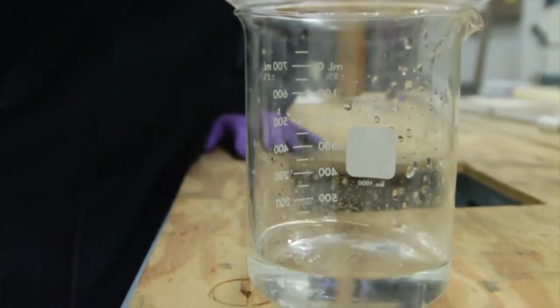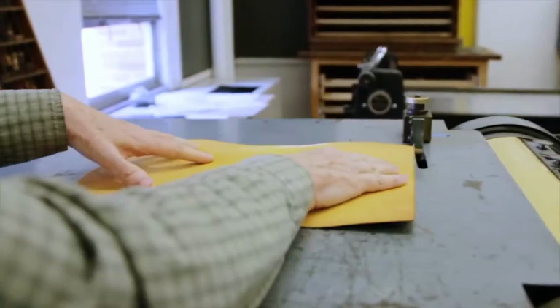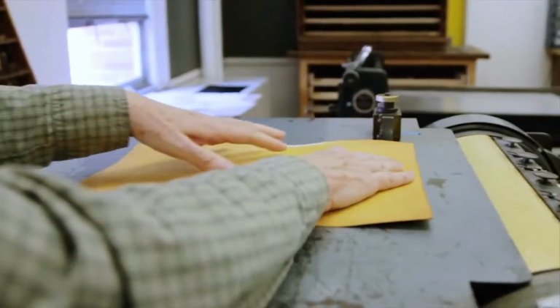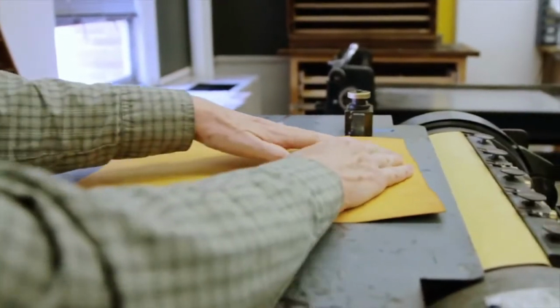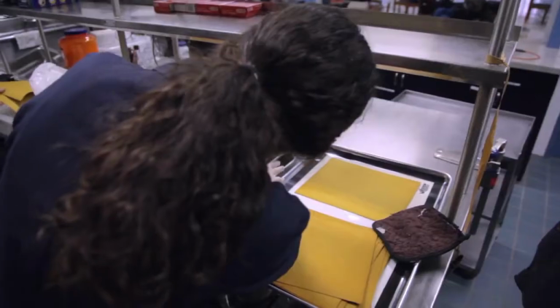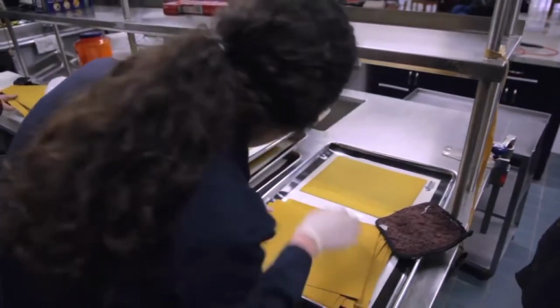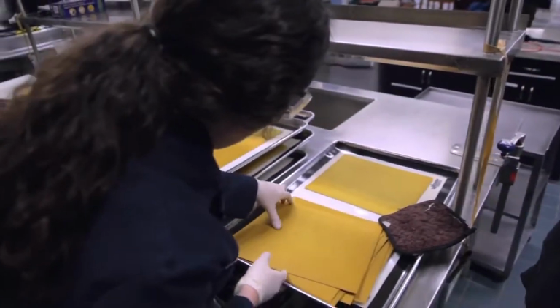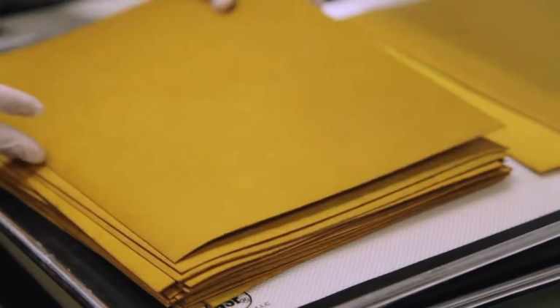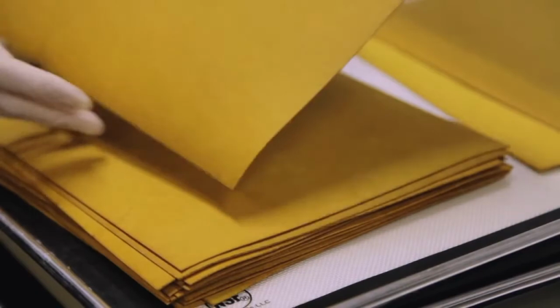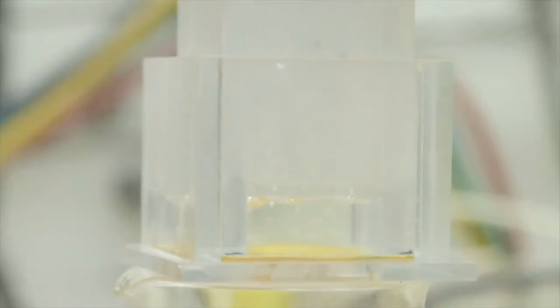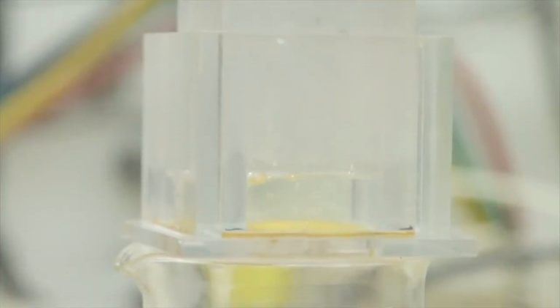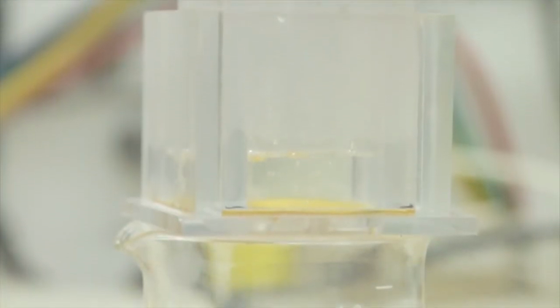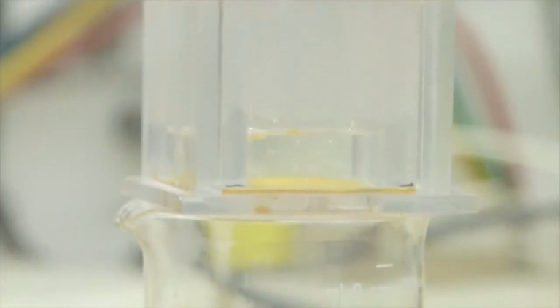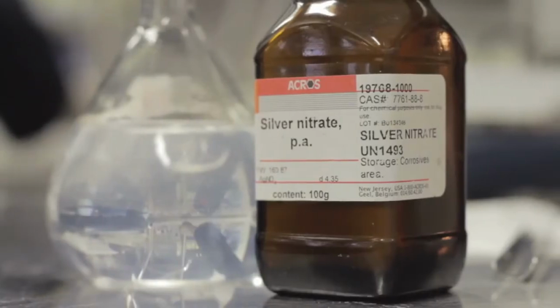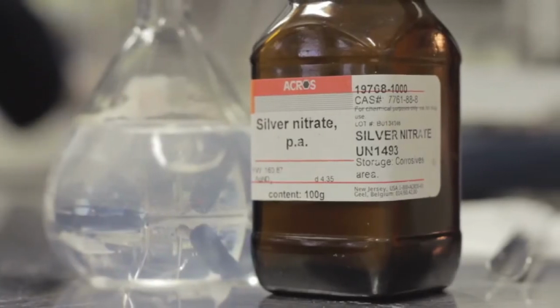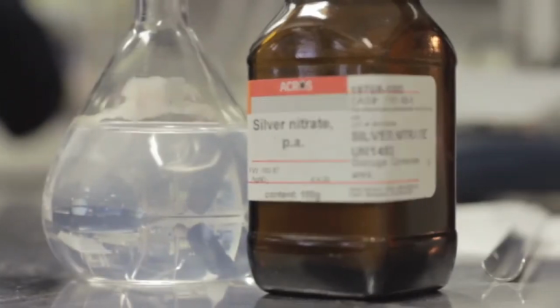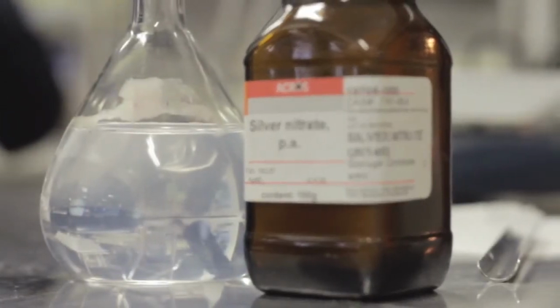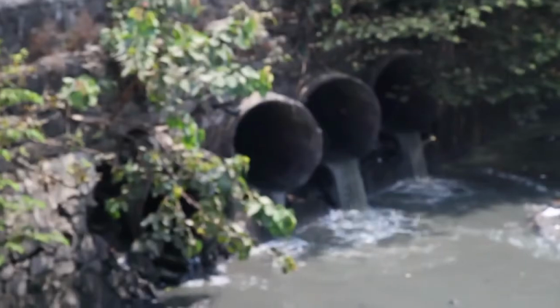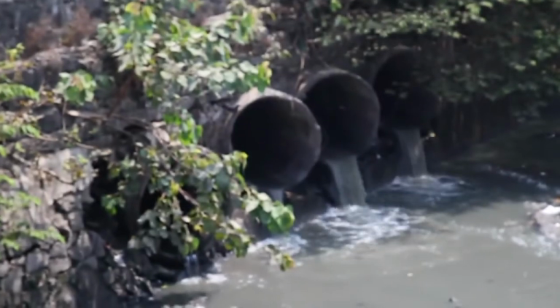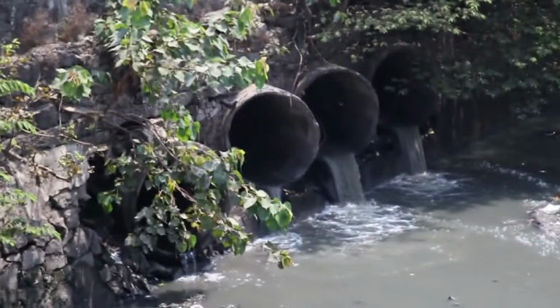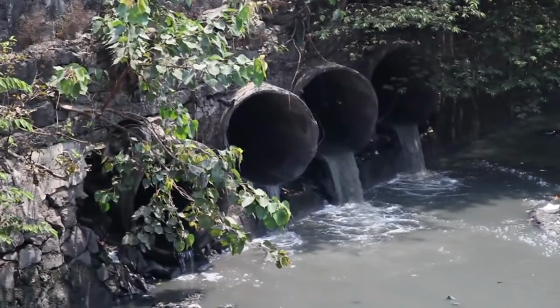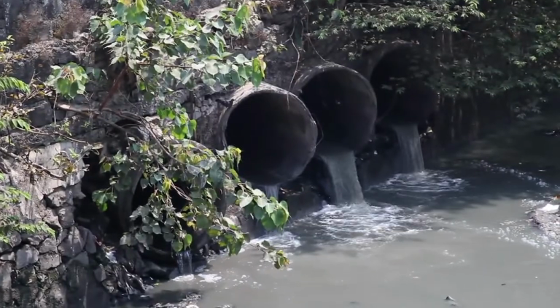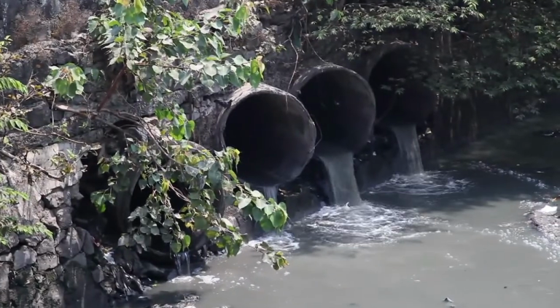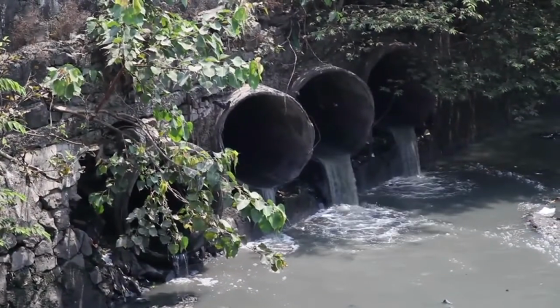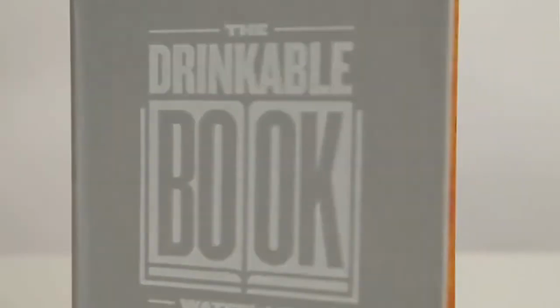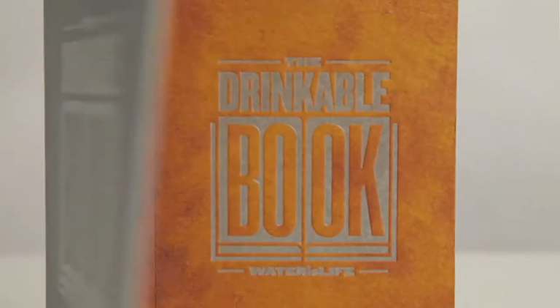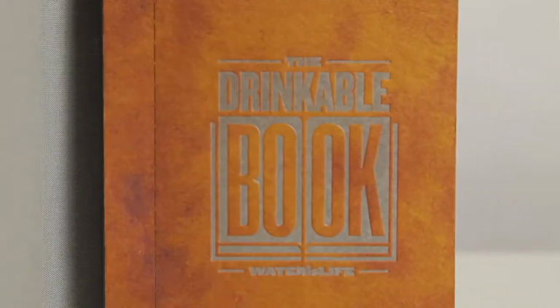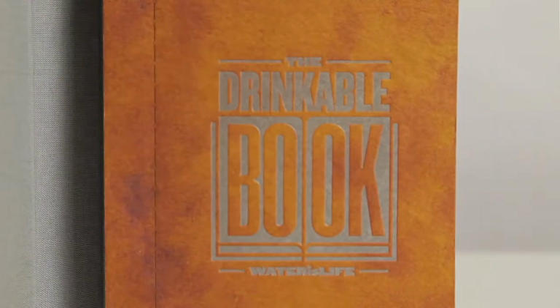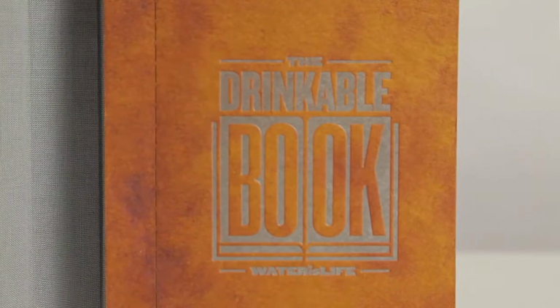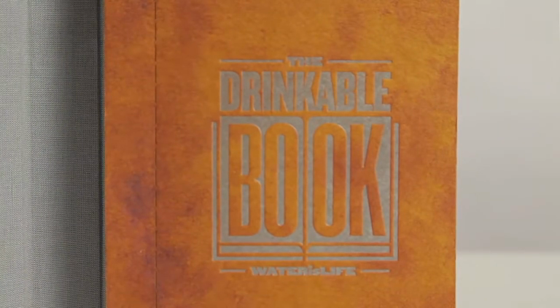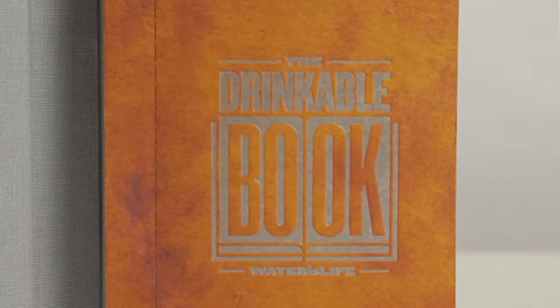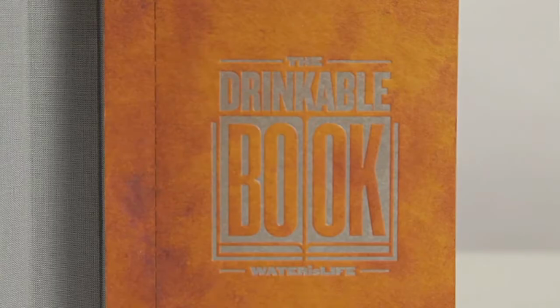The book uses a brand new type of paper that works like a scientific coffee filter. Each piece is coated with silver nanoparticles, which kill diseases like cholera, E. coli, and typhoid. The orange color of the paper is a direct result of the addition of the silver nanoparticles.